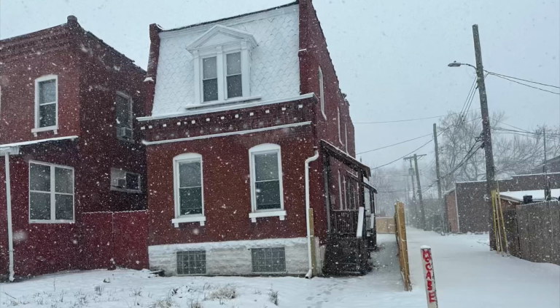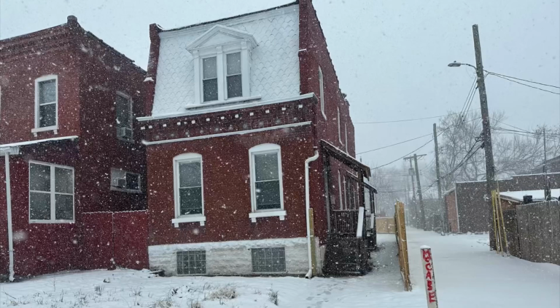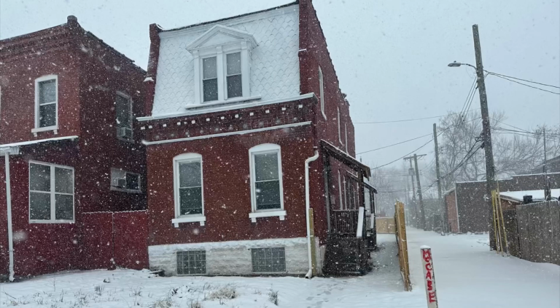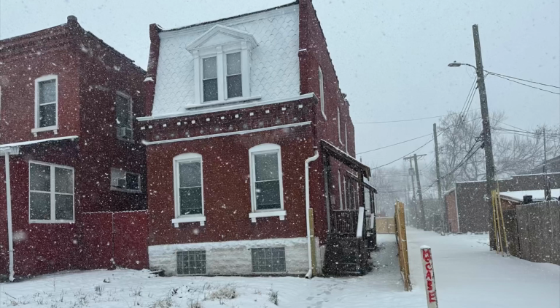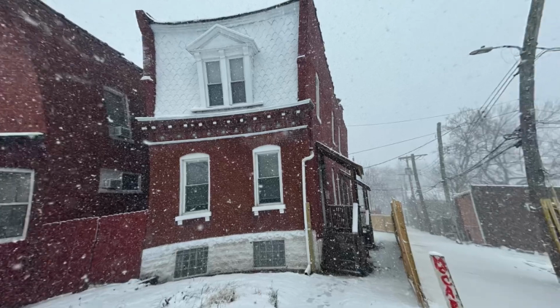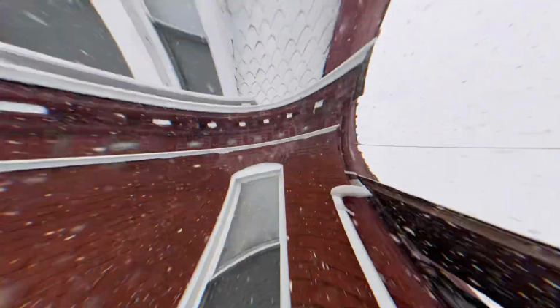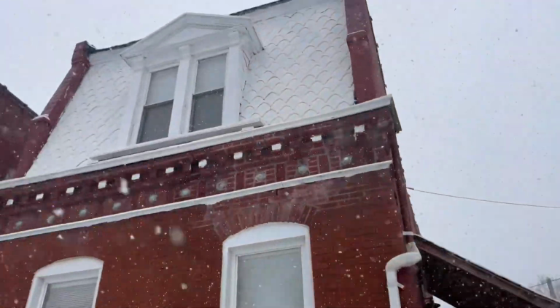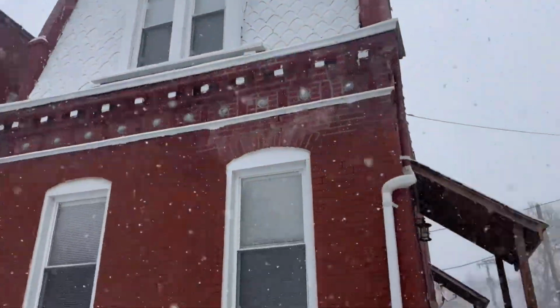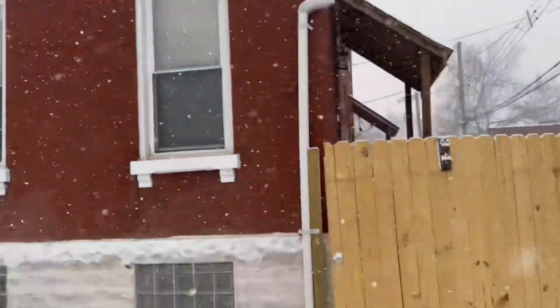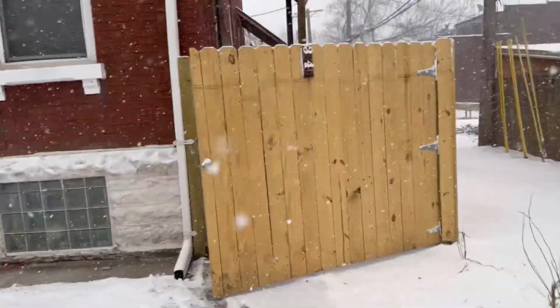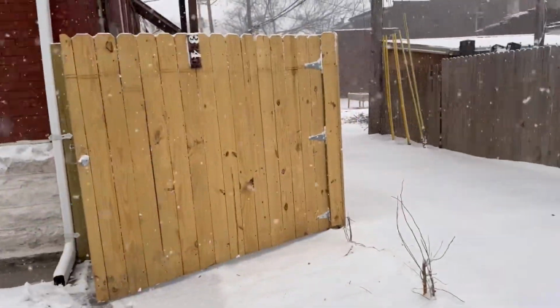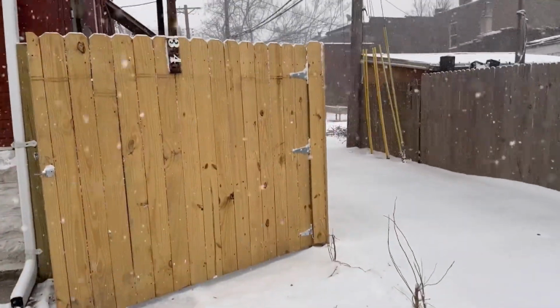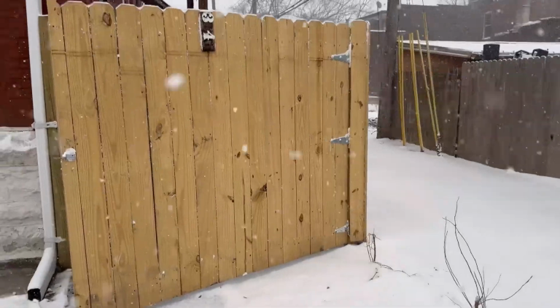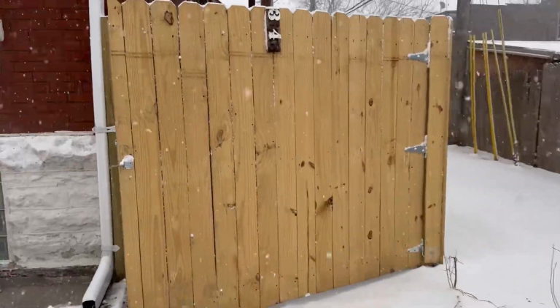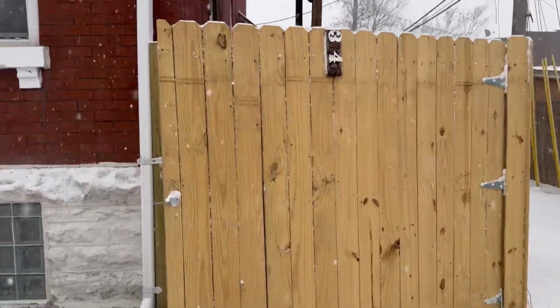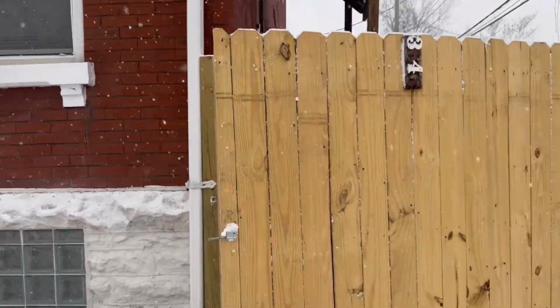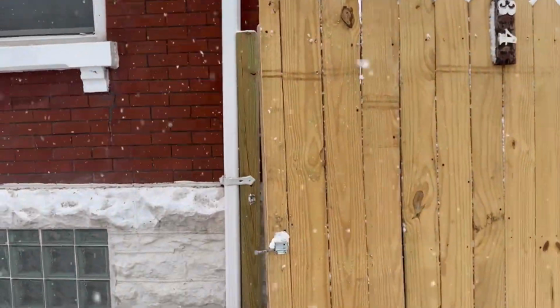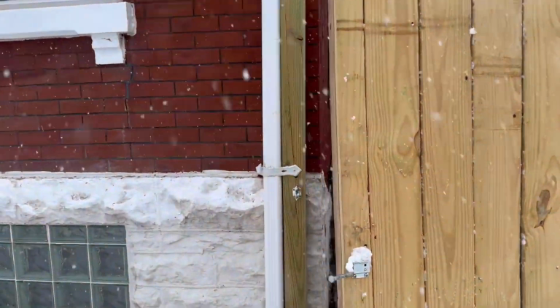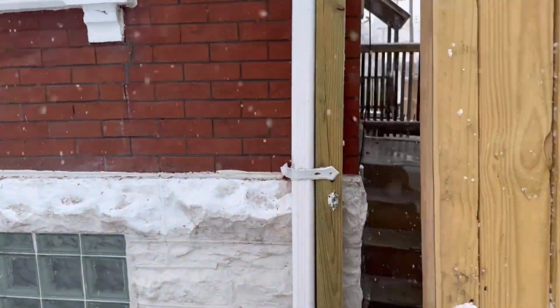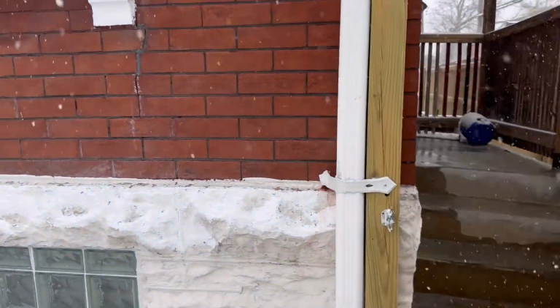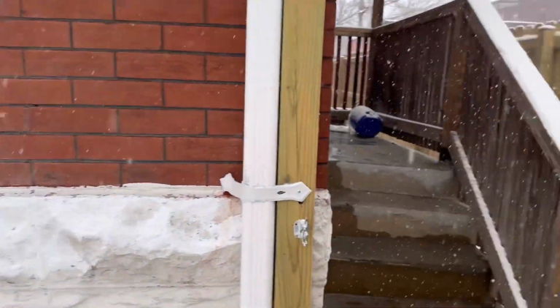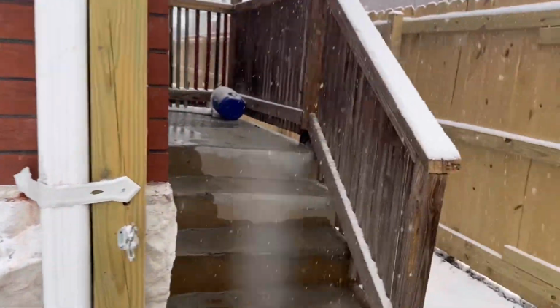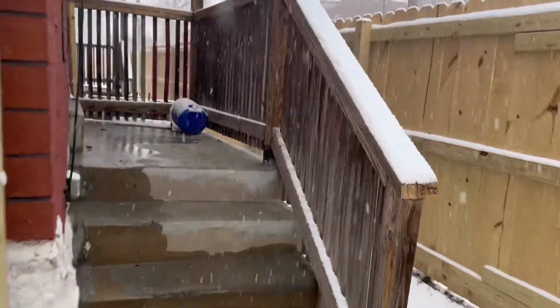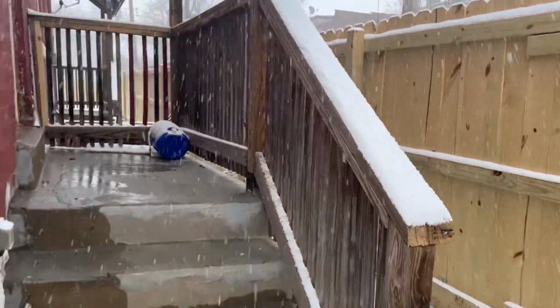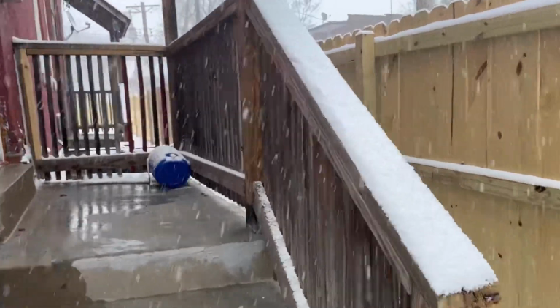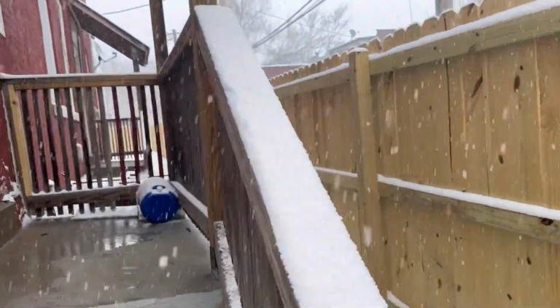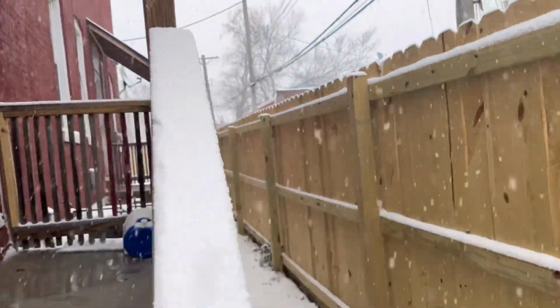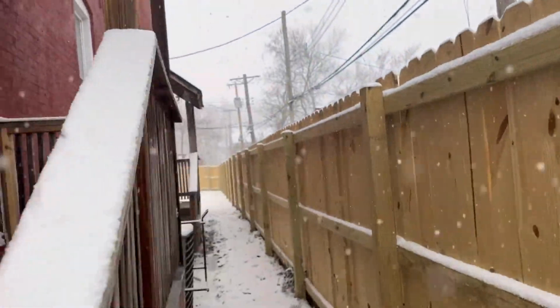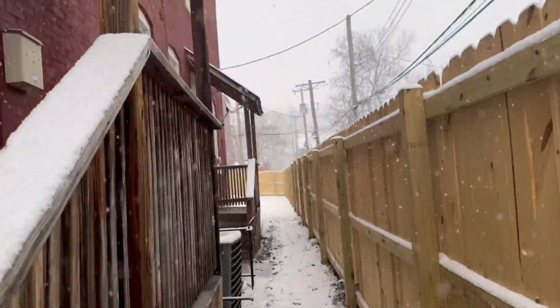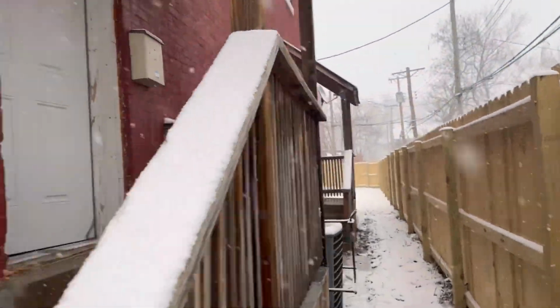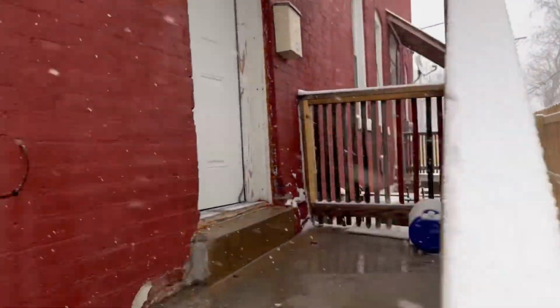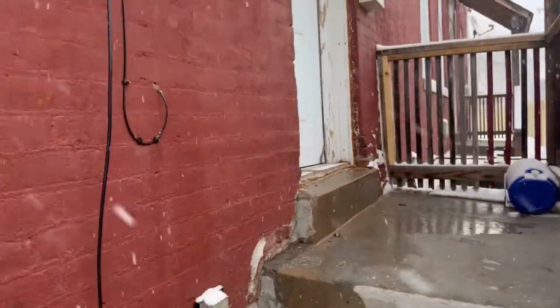If you like the south side of St. Louis, I got a cute little gem for you. This three-bedroom, one-and-a-half bath brick home is ready to go. It's nicely updated with a huge backyard back there.